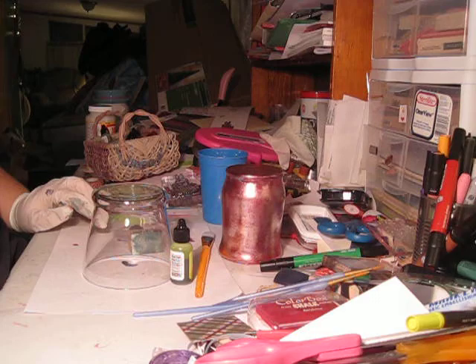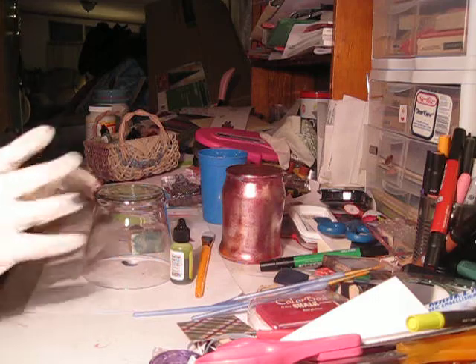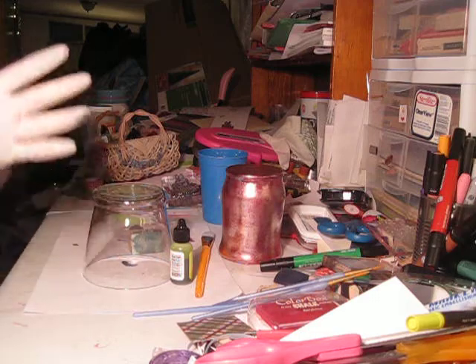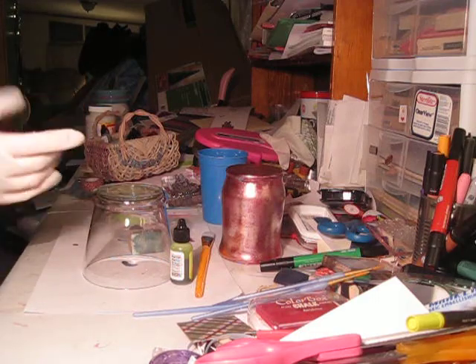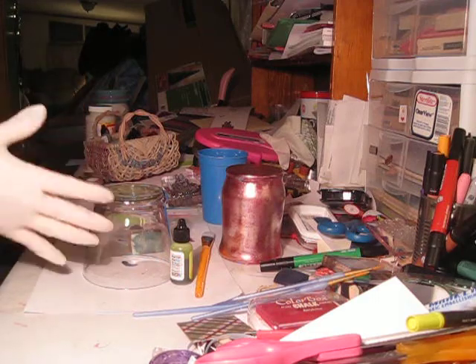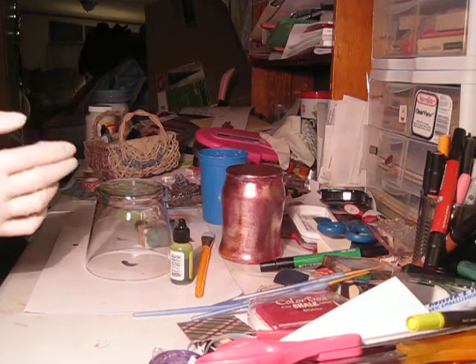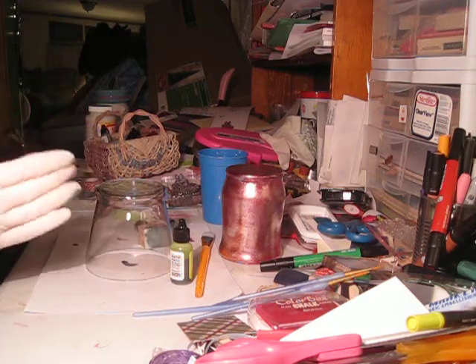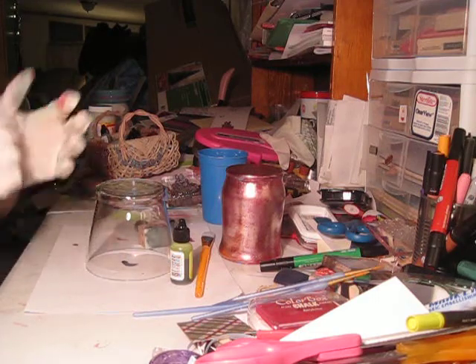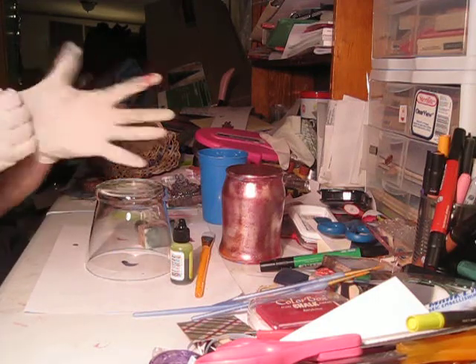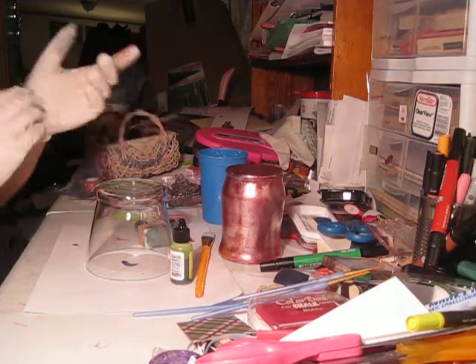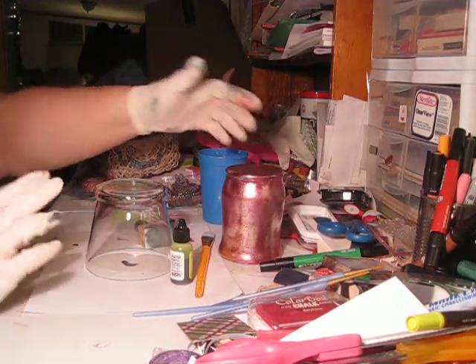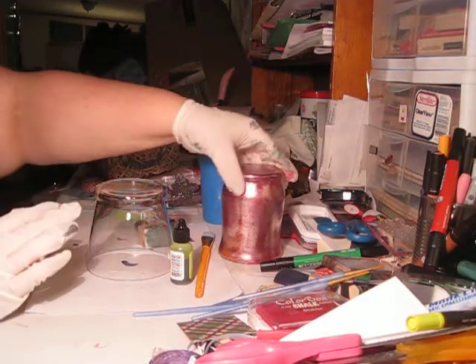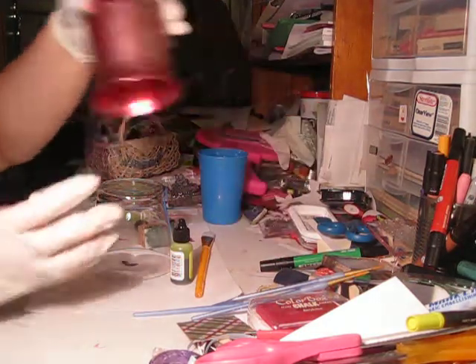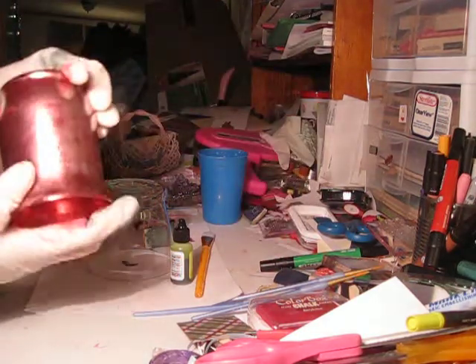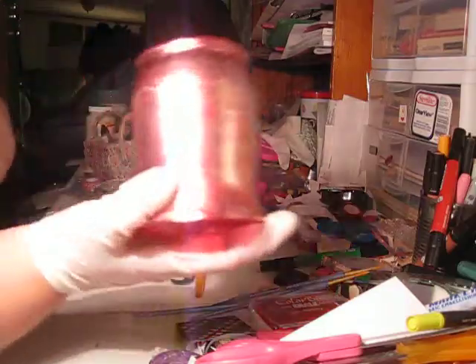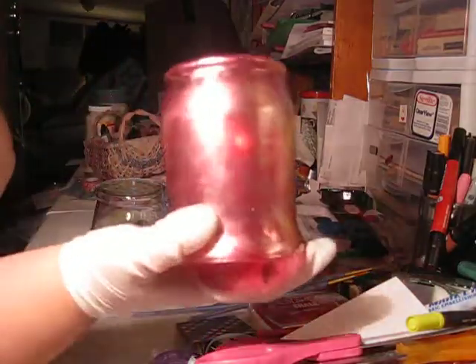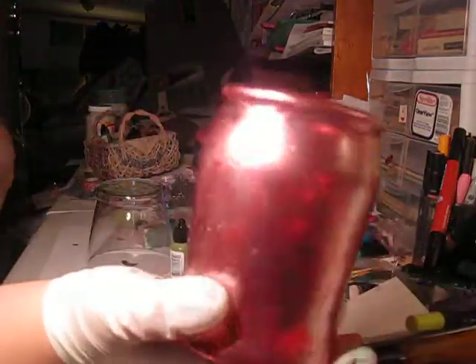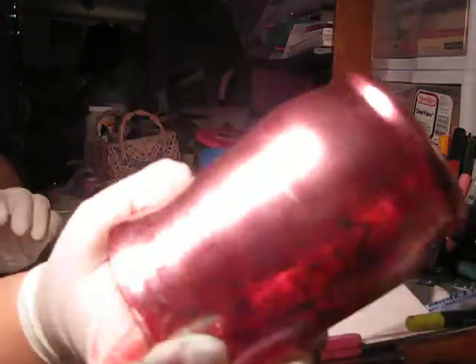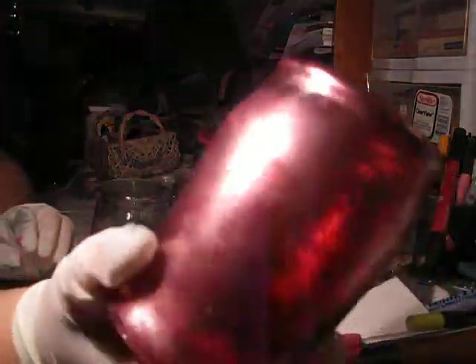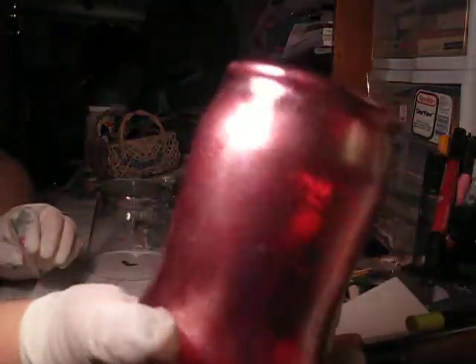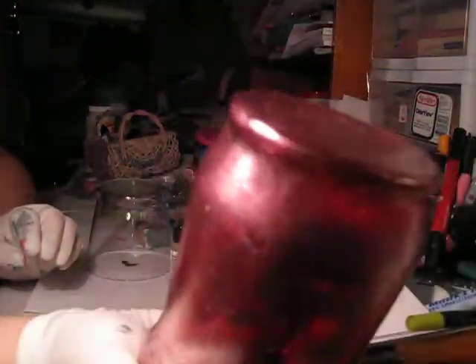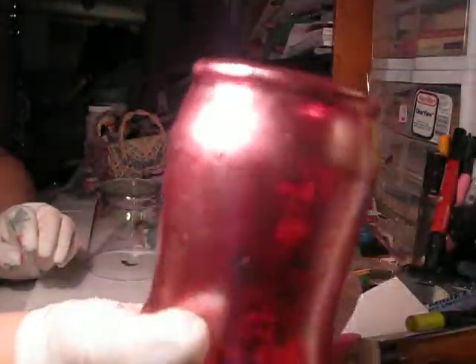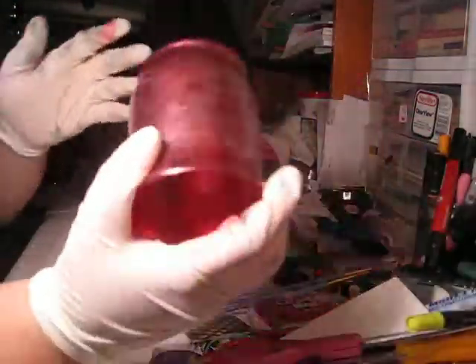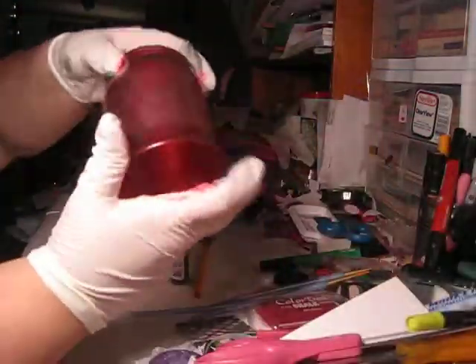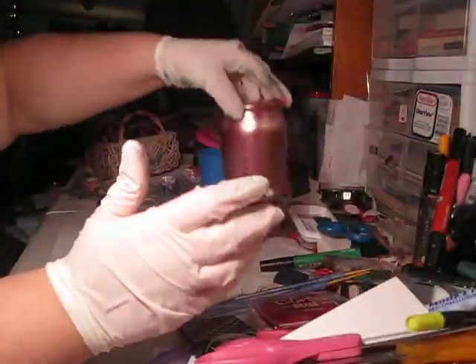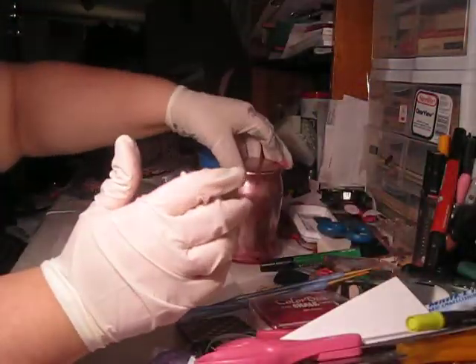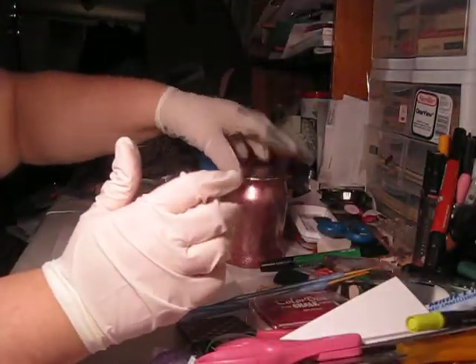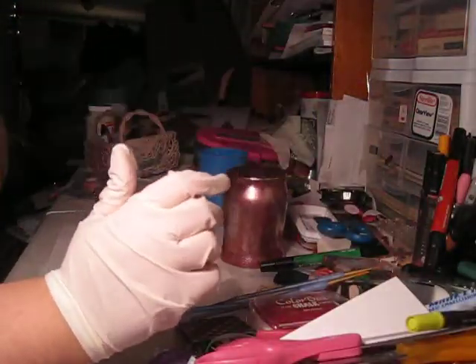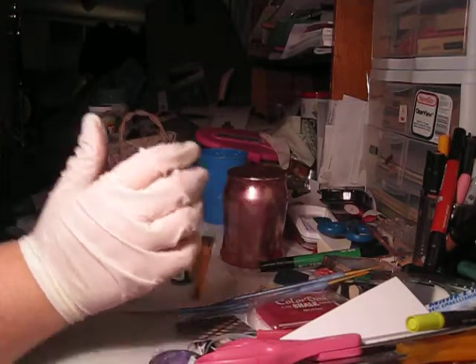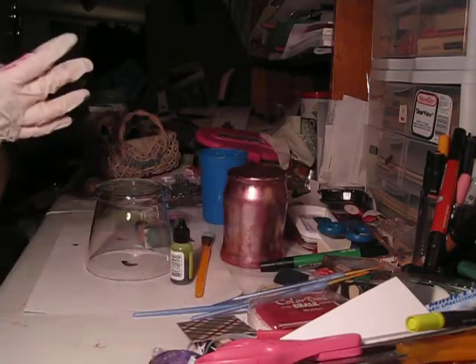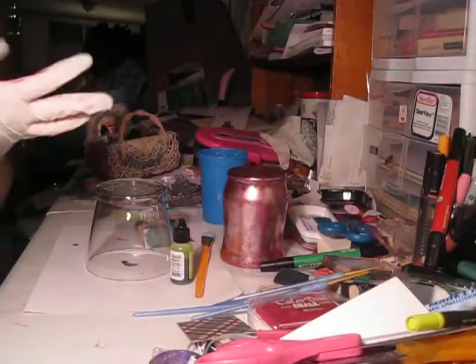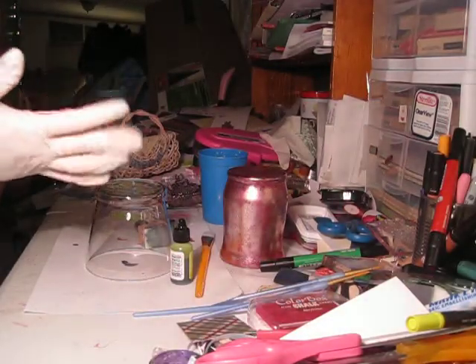Hey y'all, welcome to Race and Crafts. Today I'm going to show you how to make these marble candle holders that I put on my blog yesterday. So let's go ahead and get started.